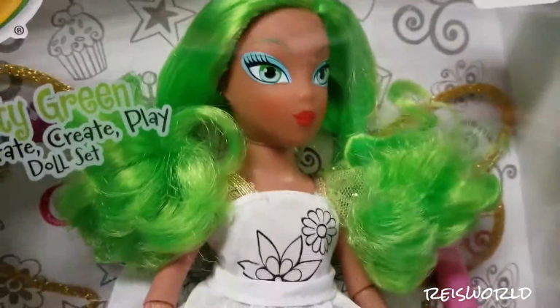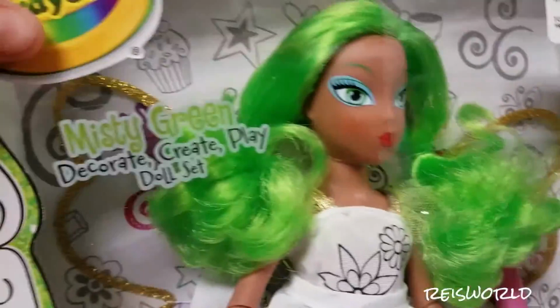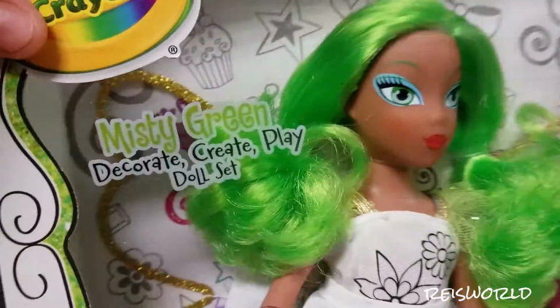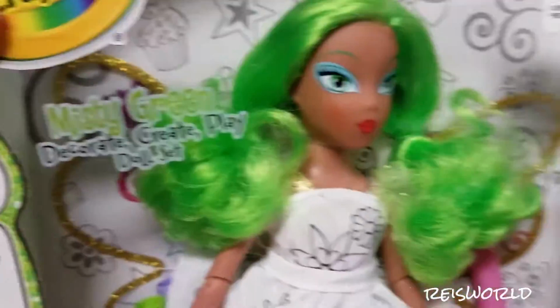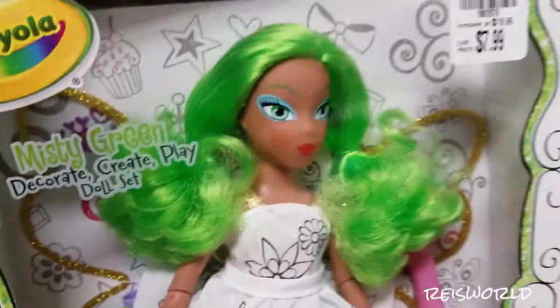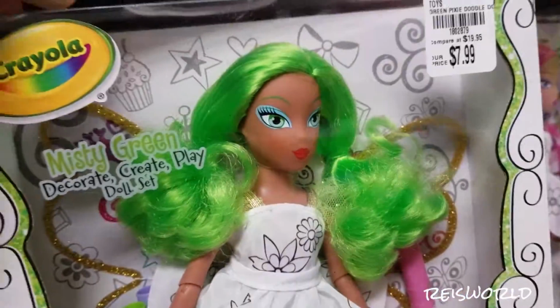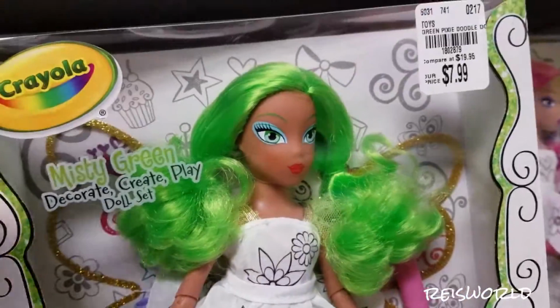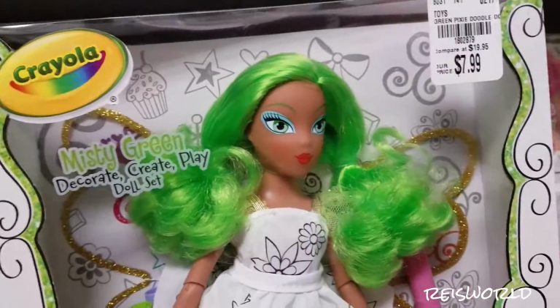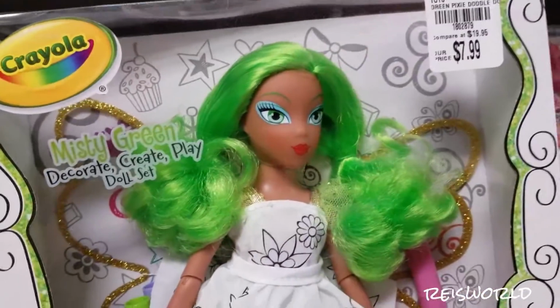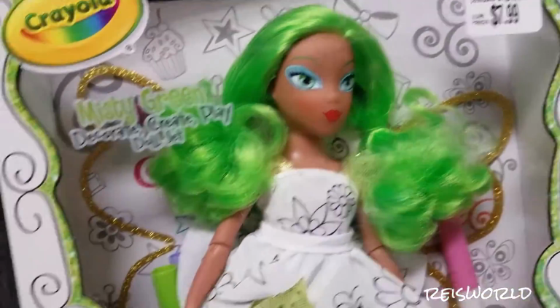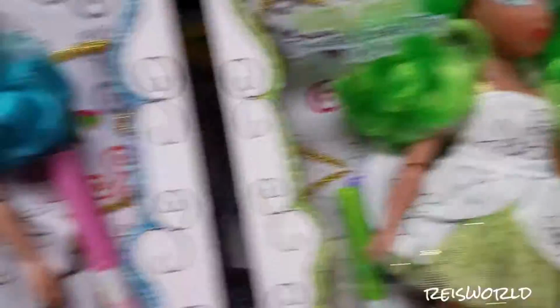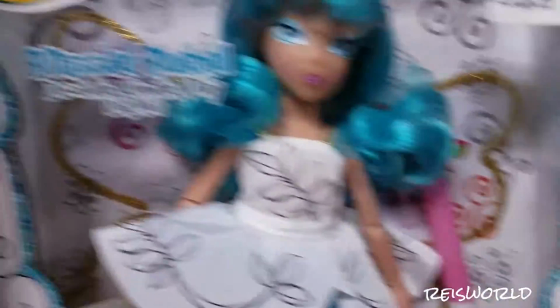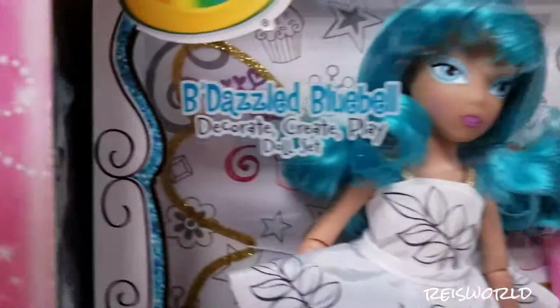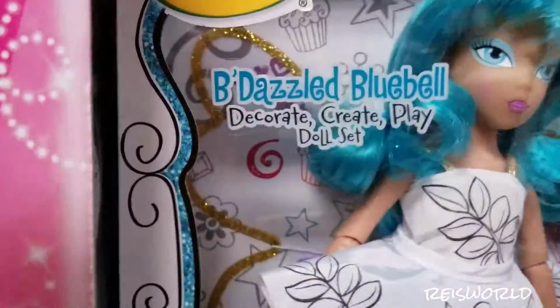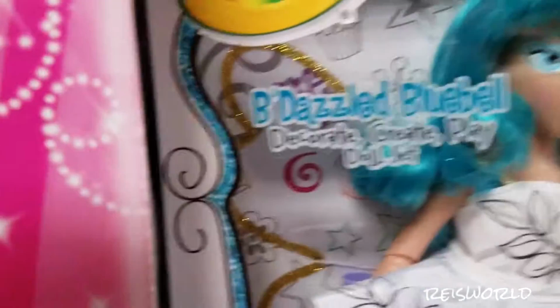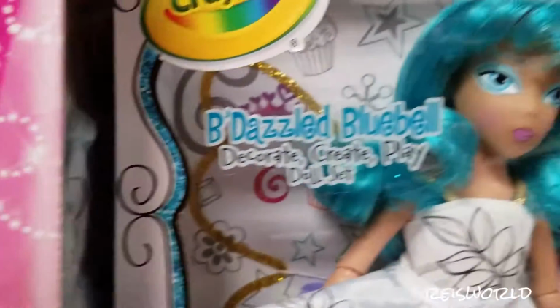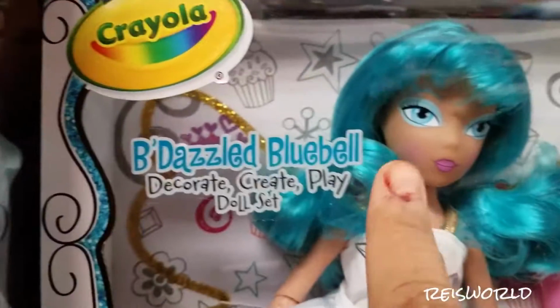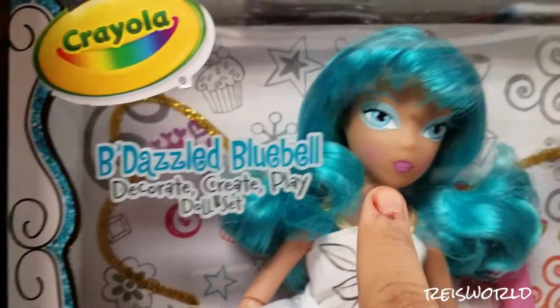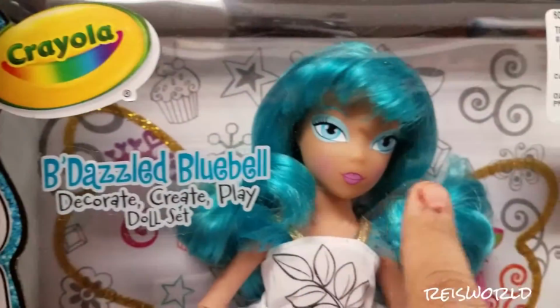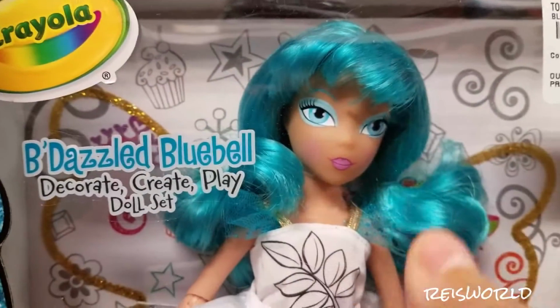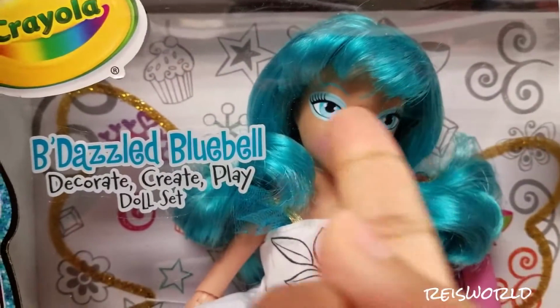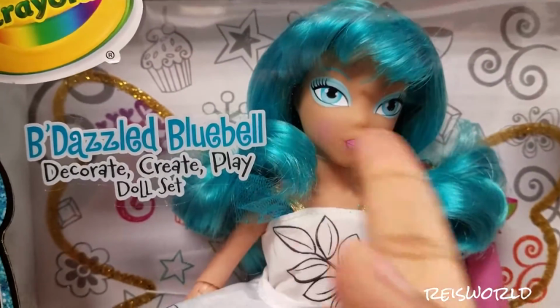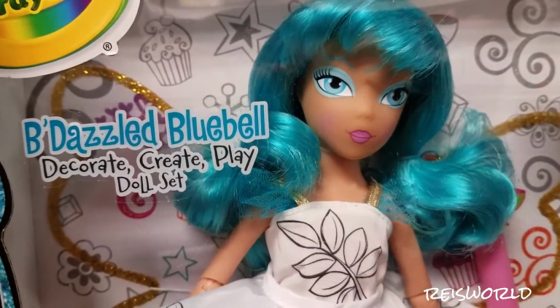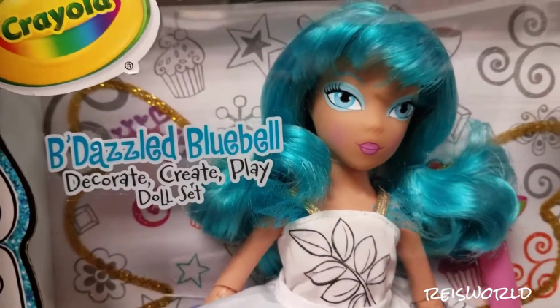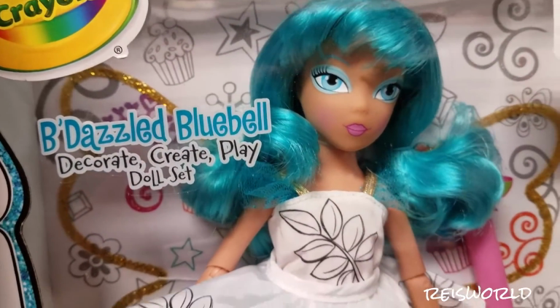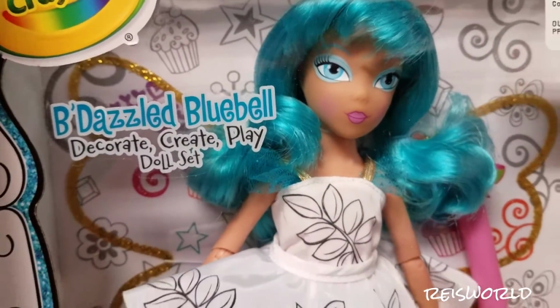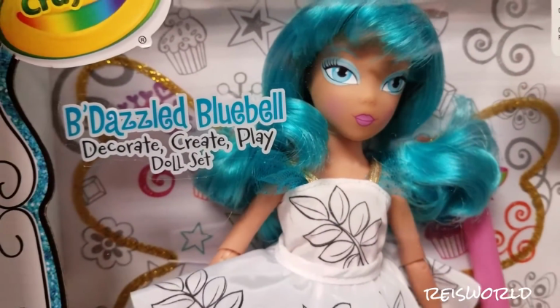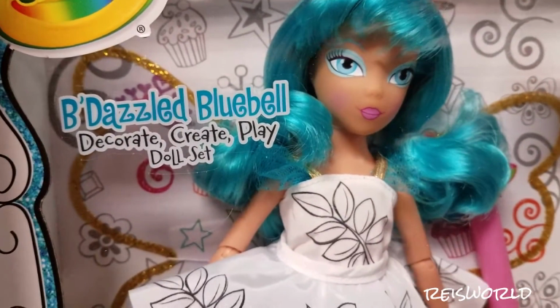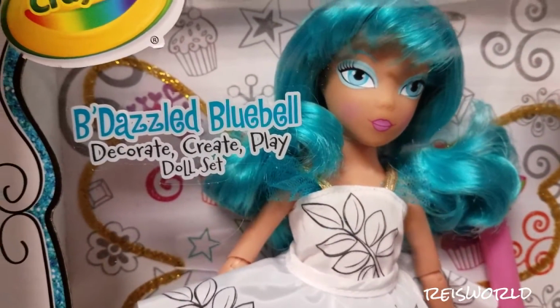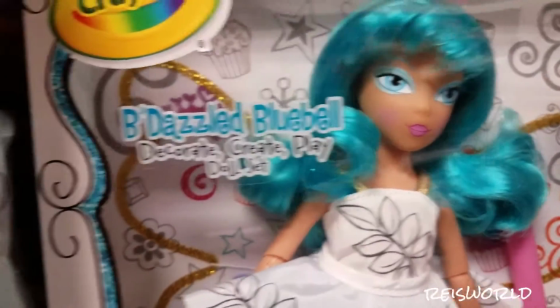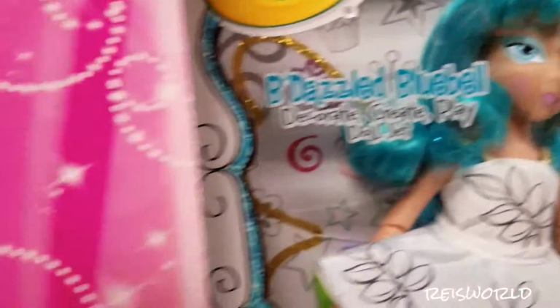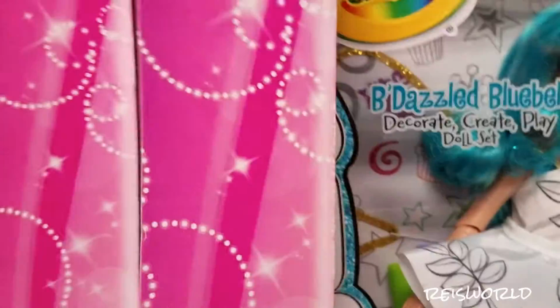It looks kind of weird, kind of like... look at their eyes. Their heads look like aliens — they're like stickers. Their heads look like aliens. There's a blue-haired one too.